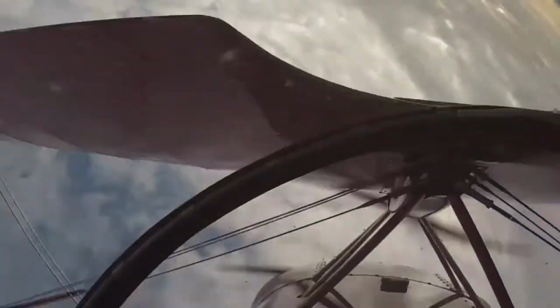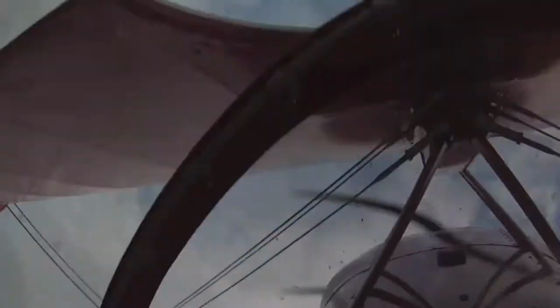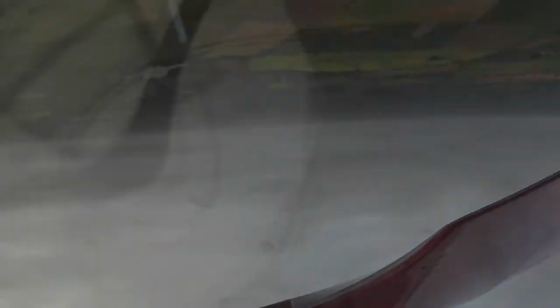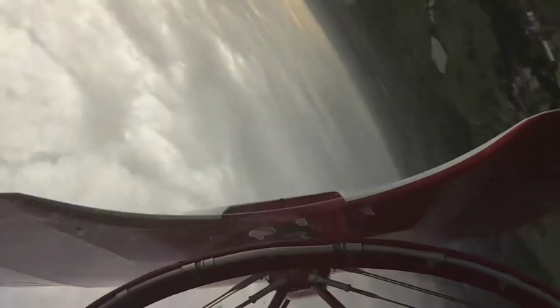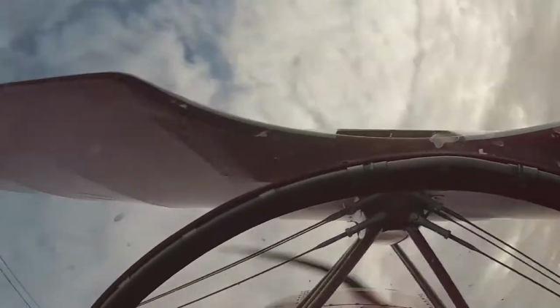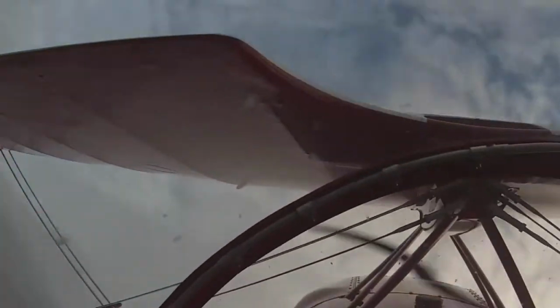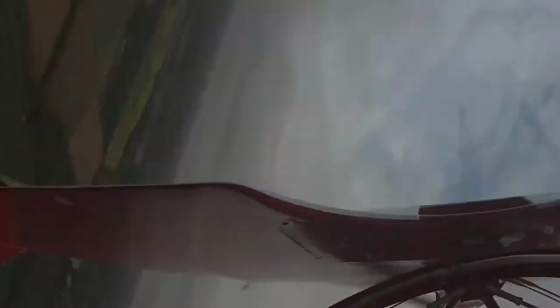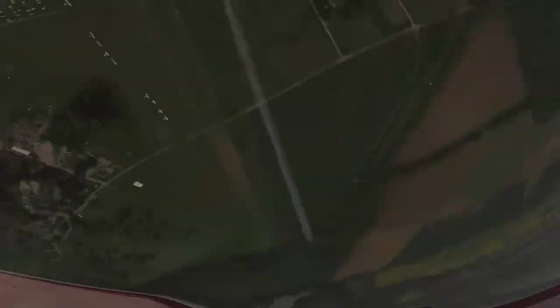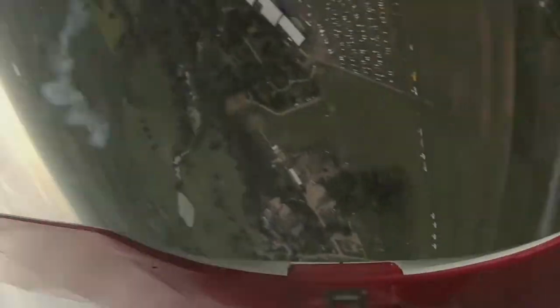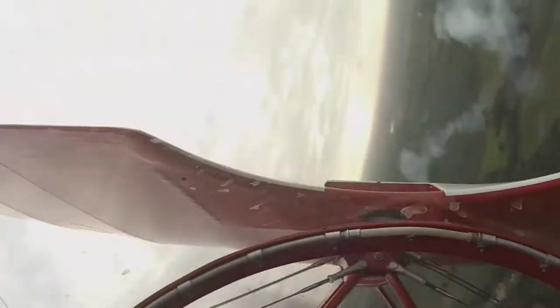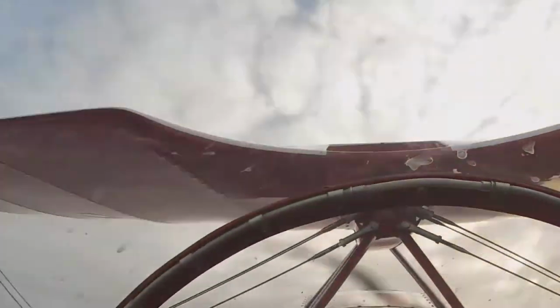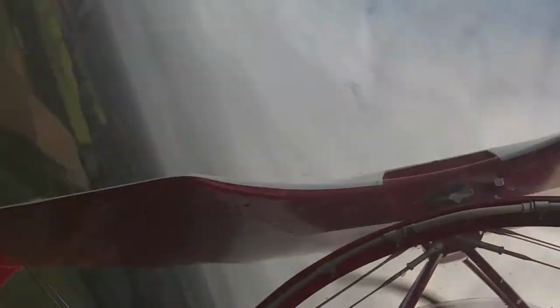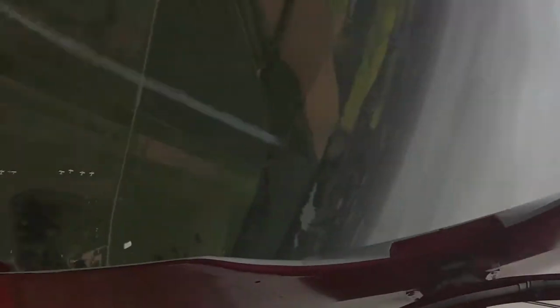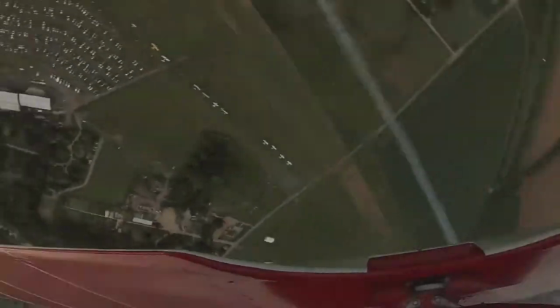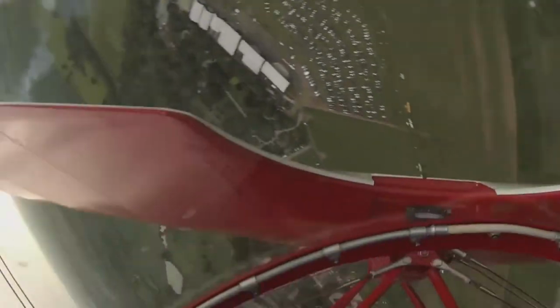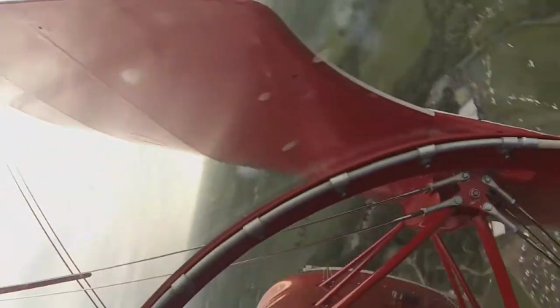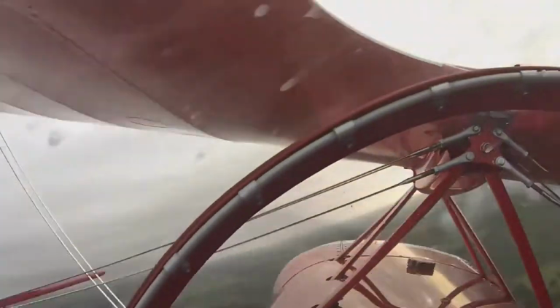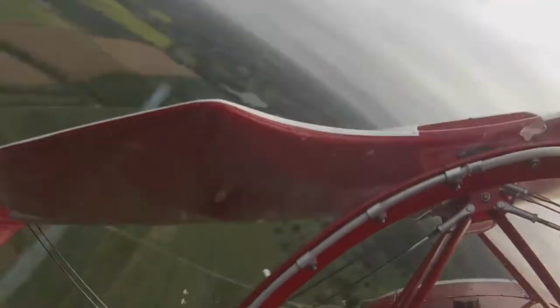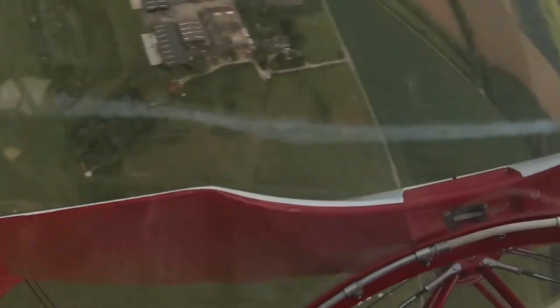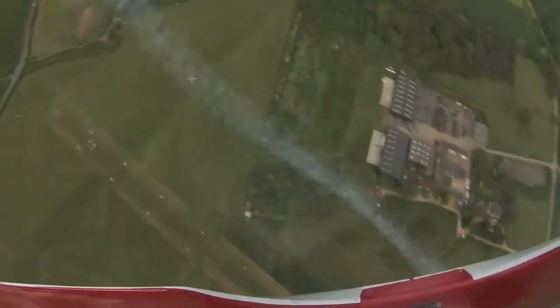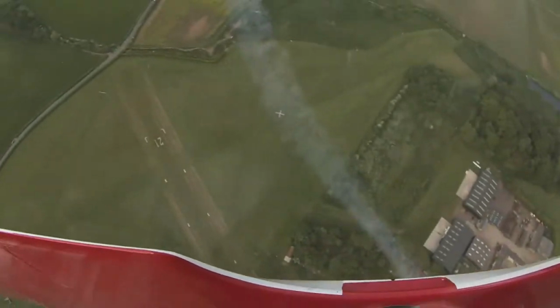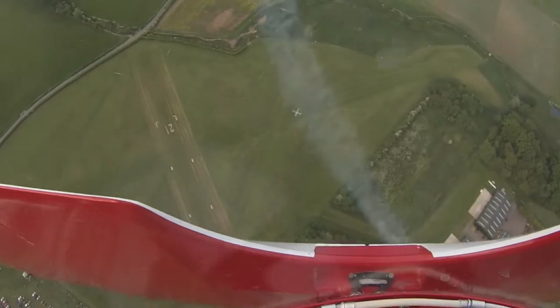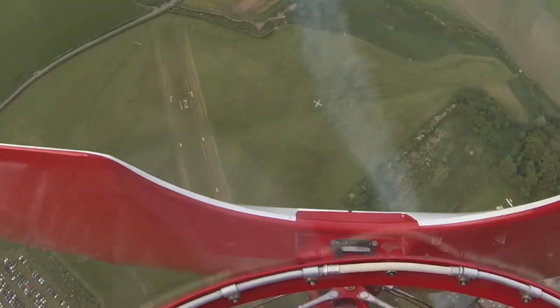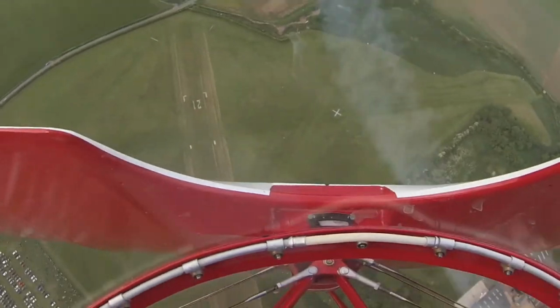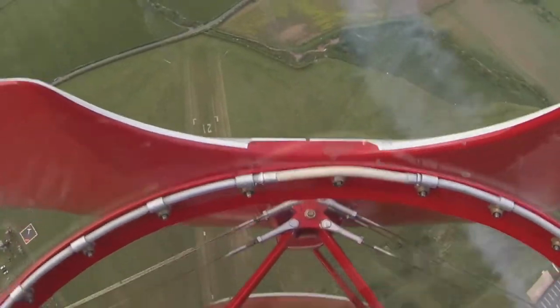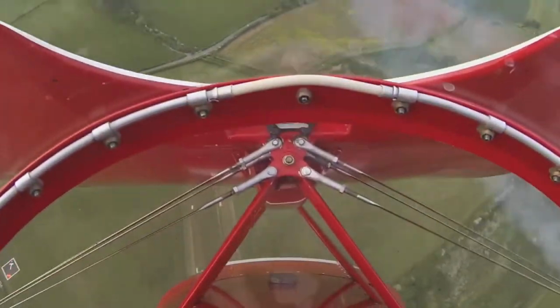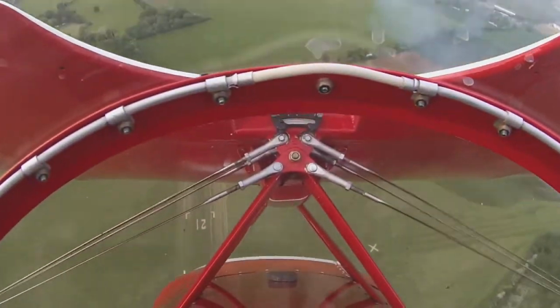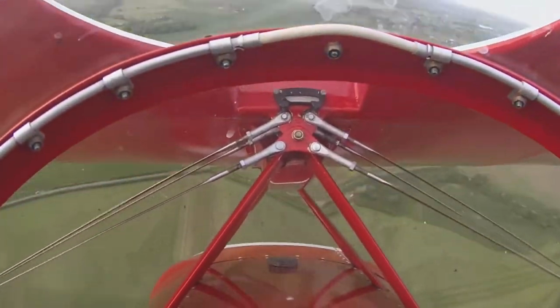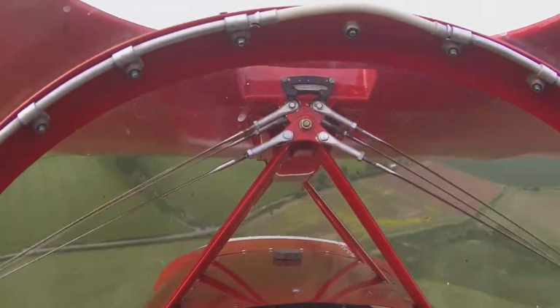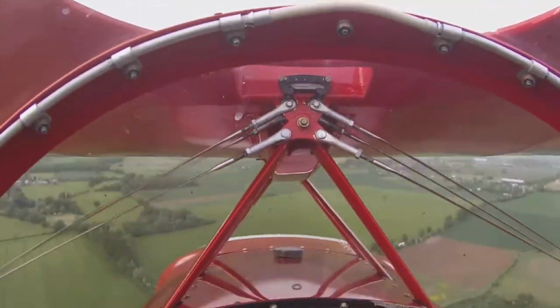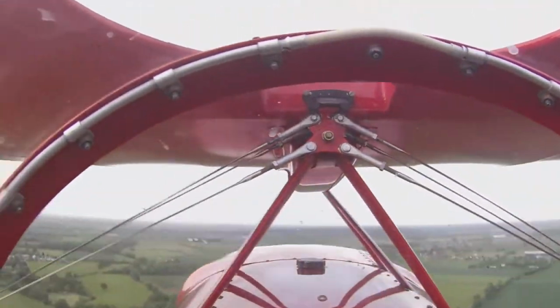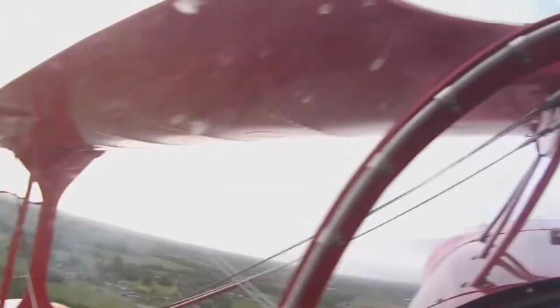And that is a flick roll. You see the aircraft actually stalled, and it's flicking around its longitudinal axis on the effect of rudder. Half loop, full flick rolls across the top, finishing the loop.